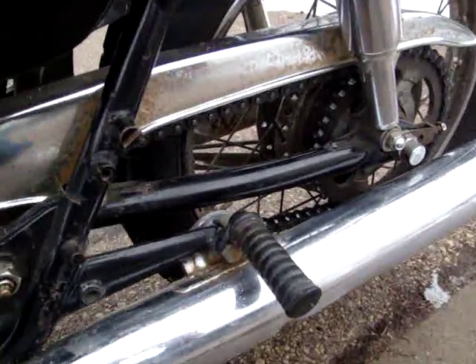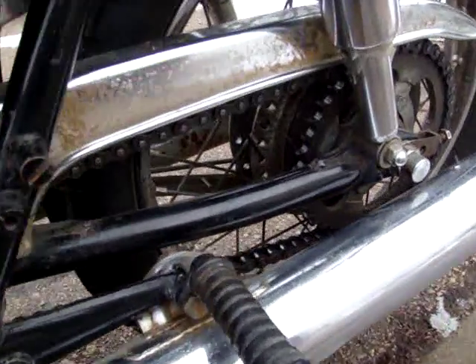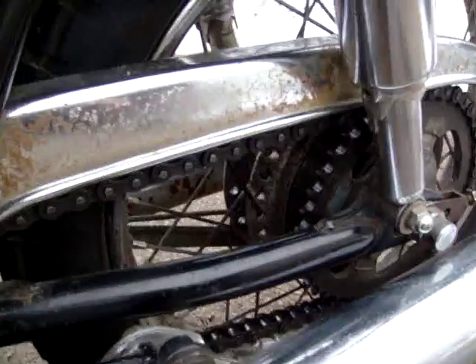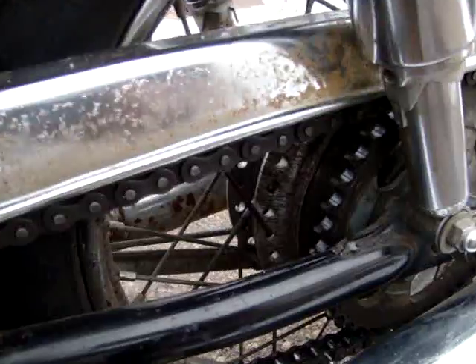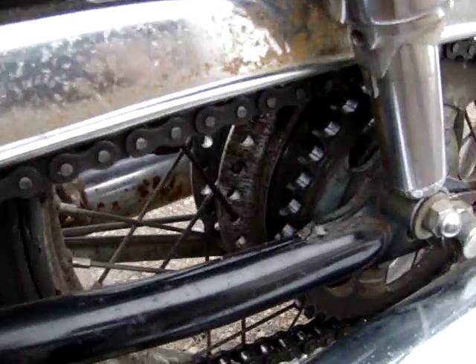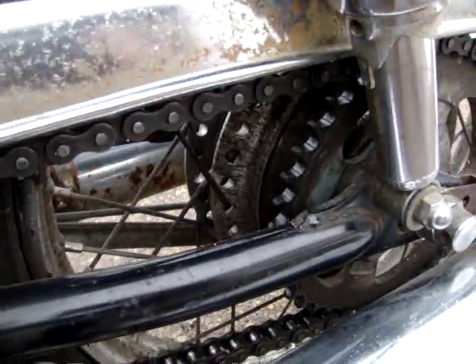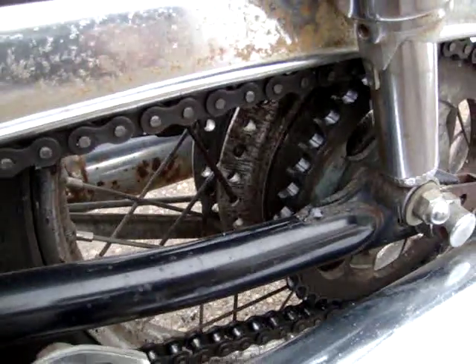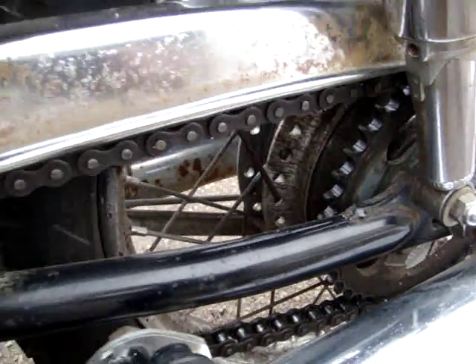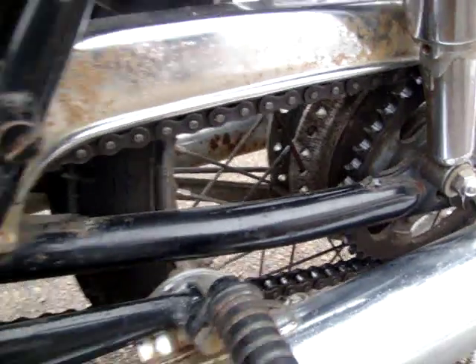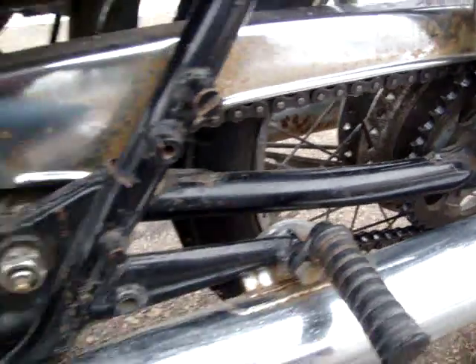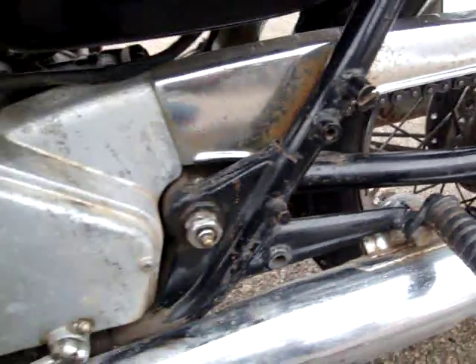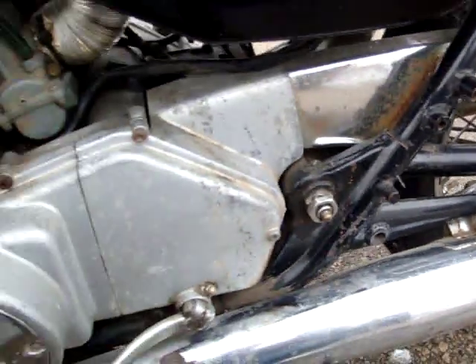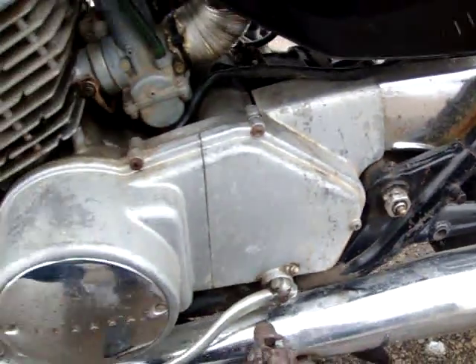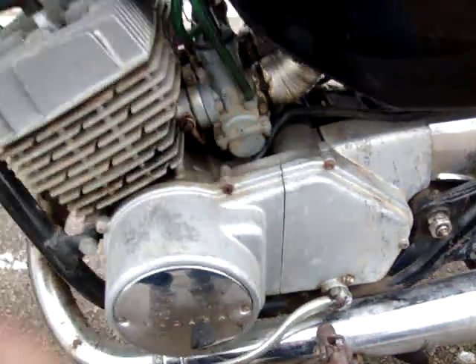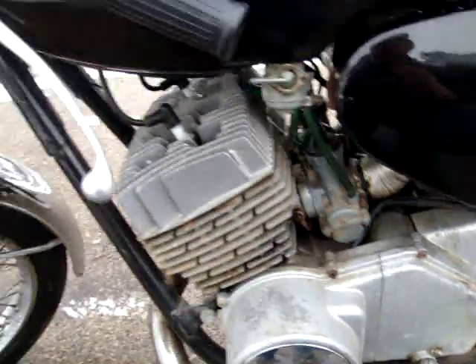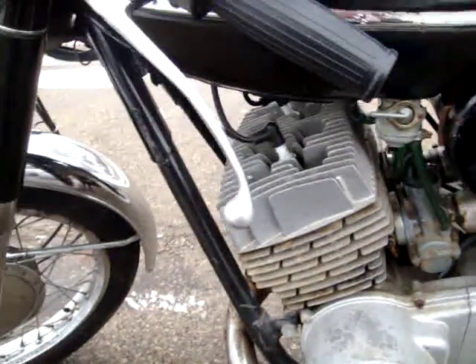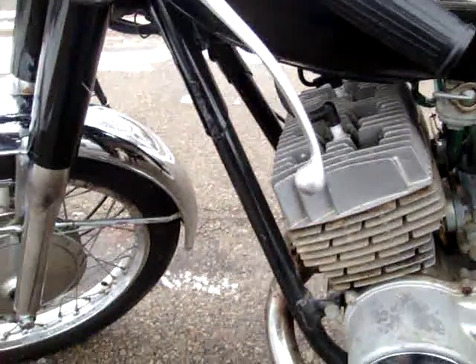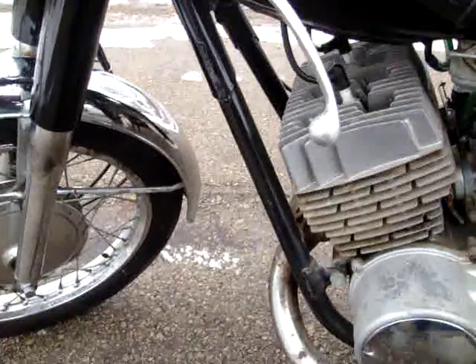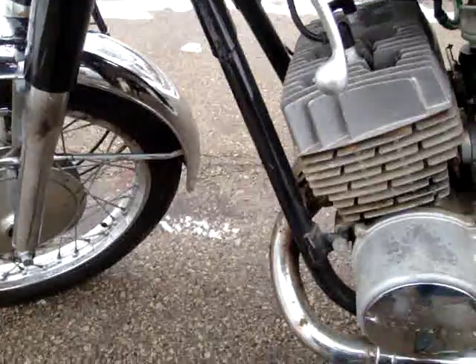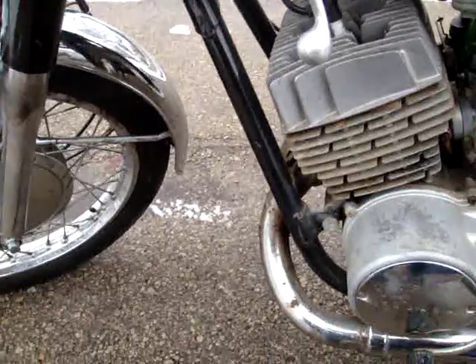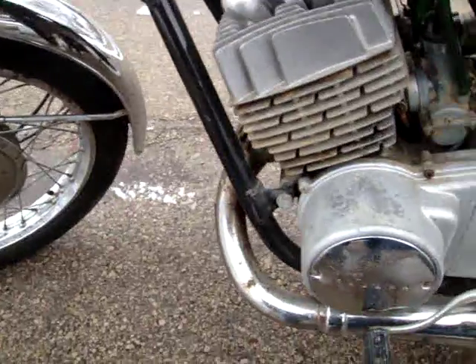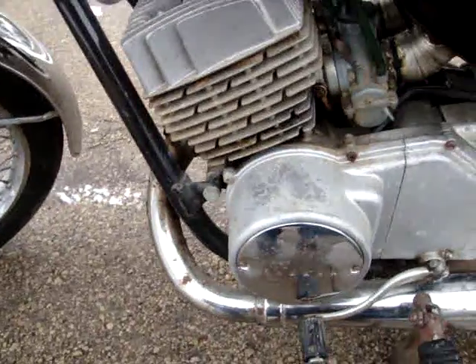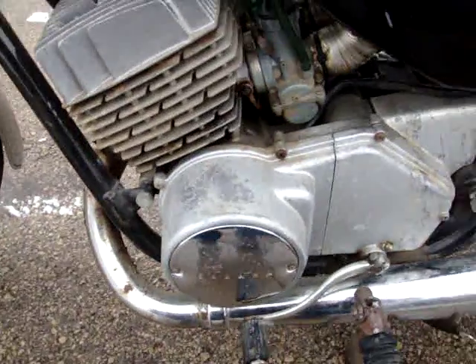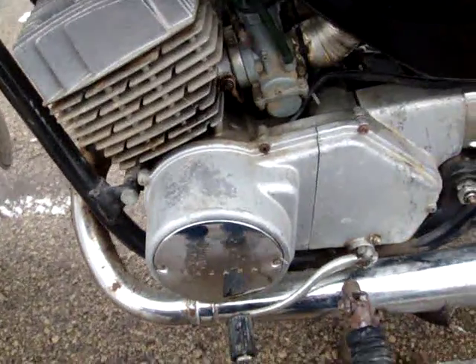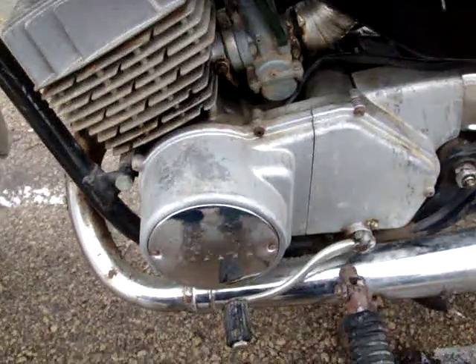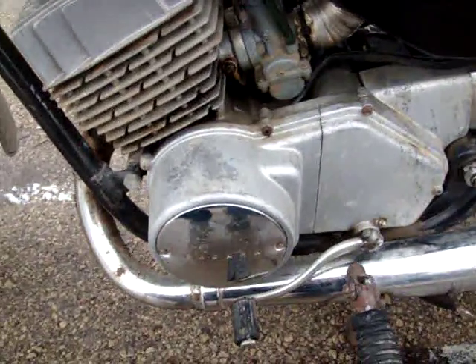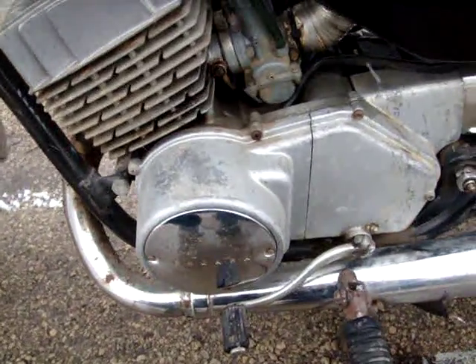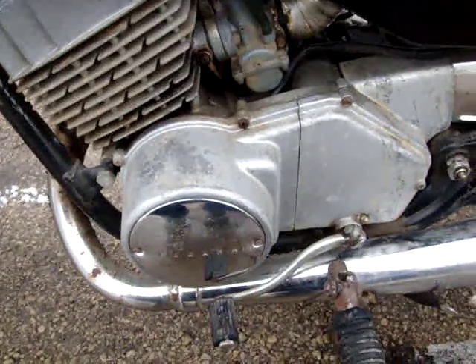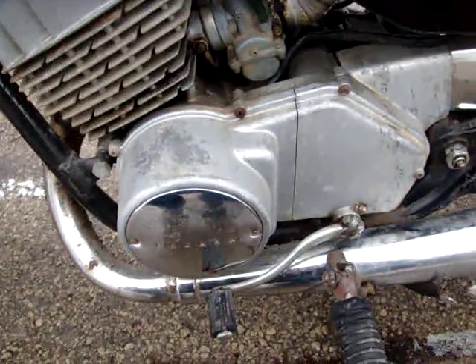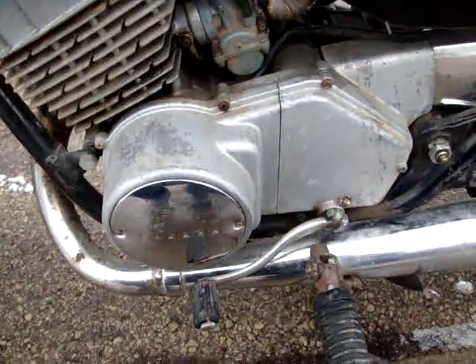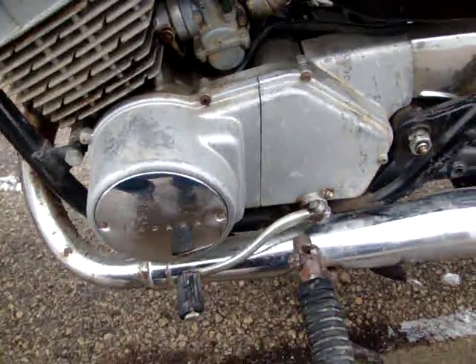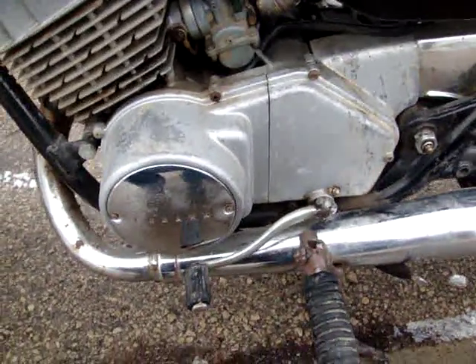Chain and sprocket look to be in real good condition. This does come with the title, an owners or service manual, and the baffles.